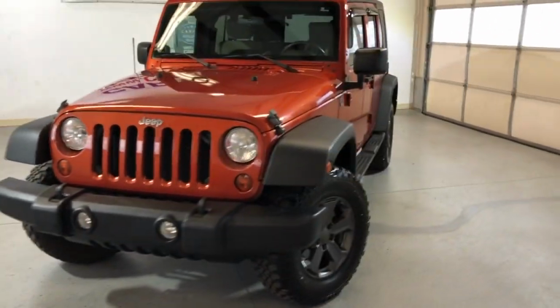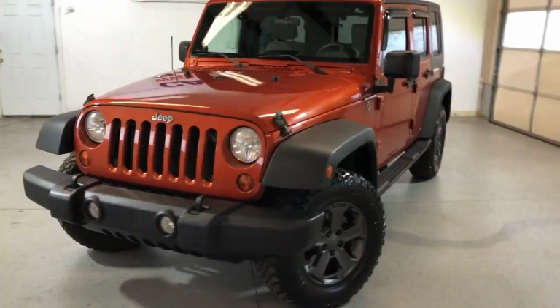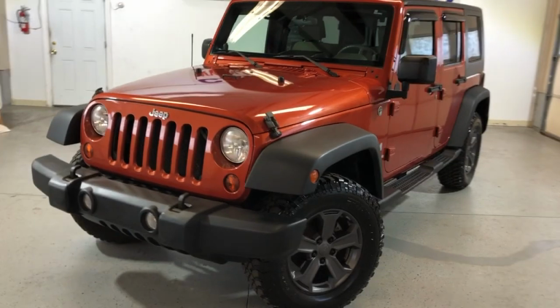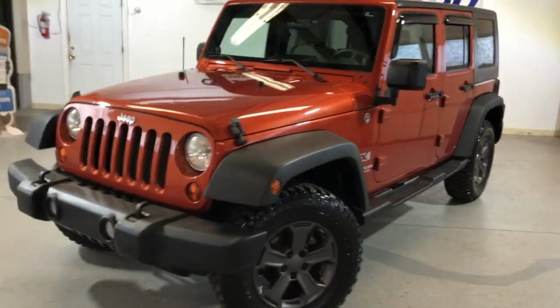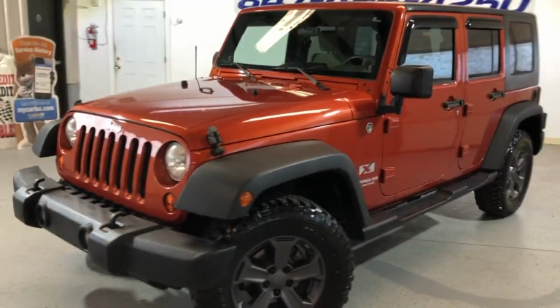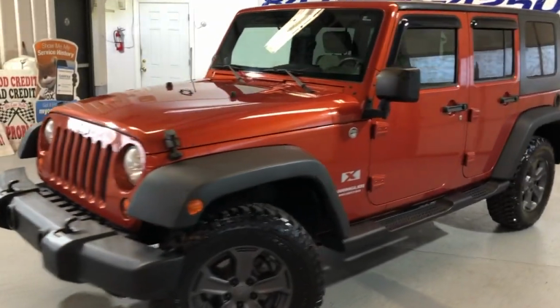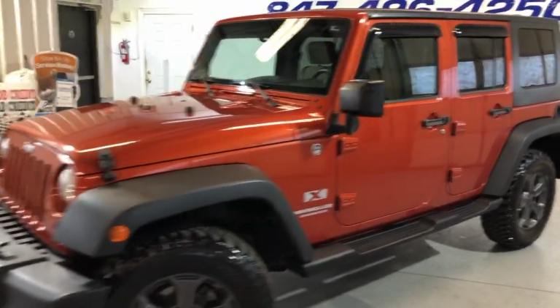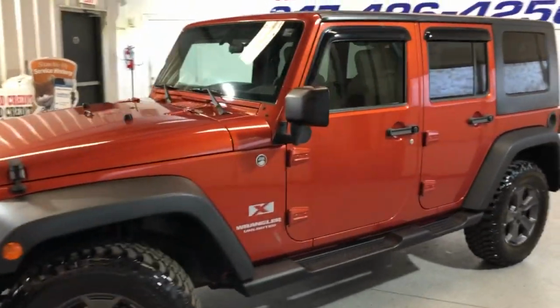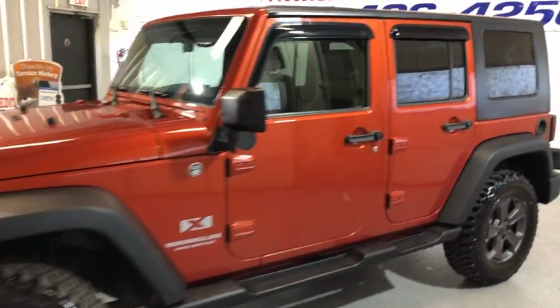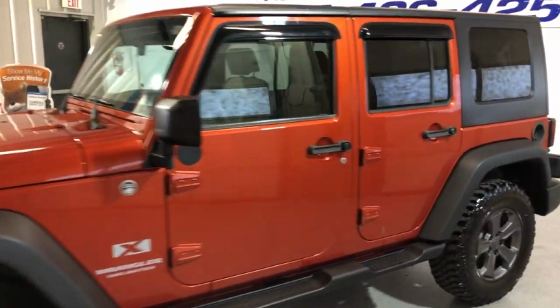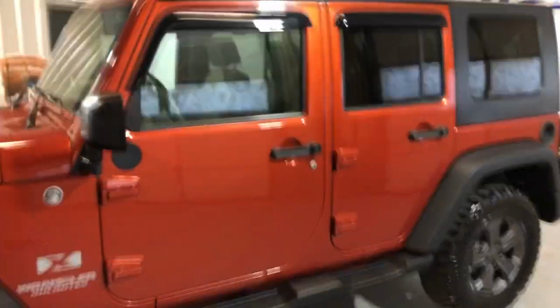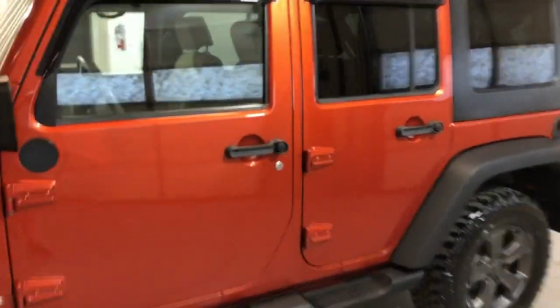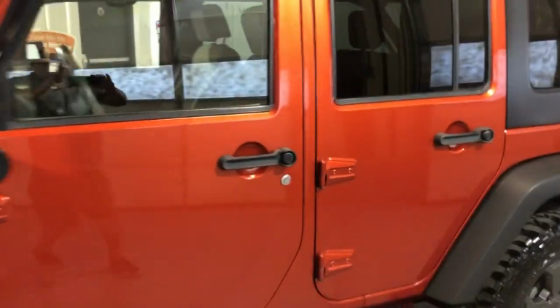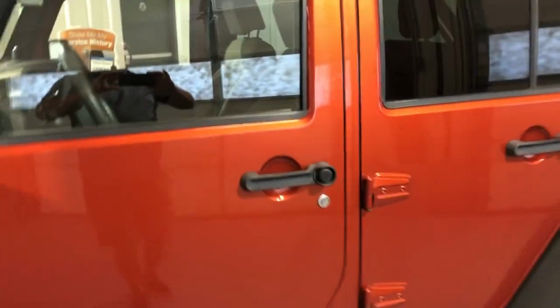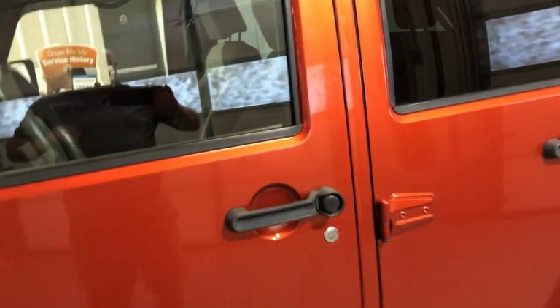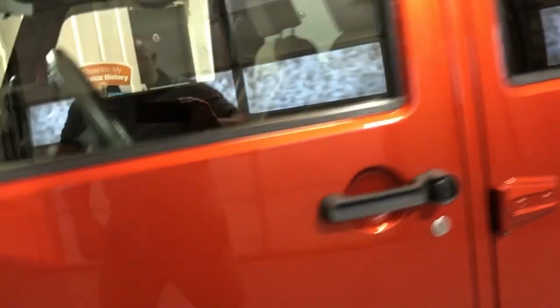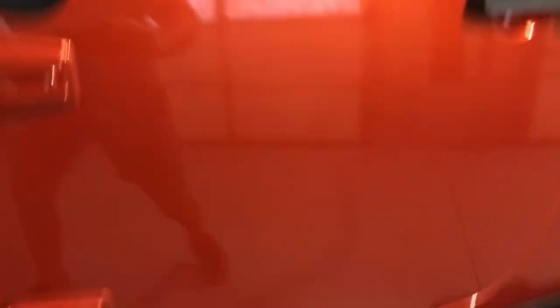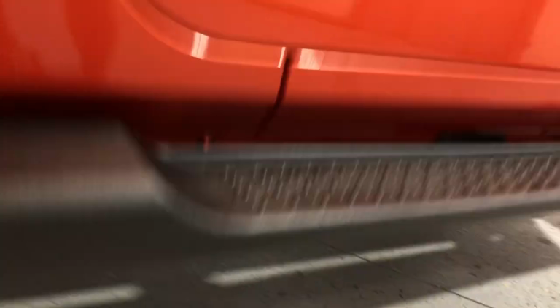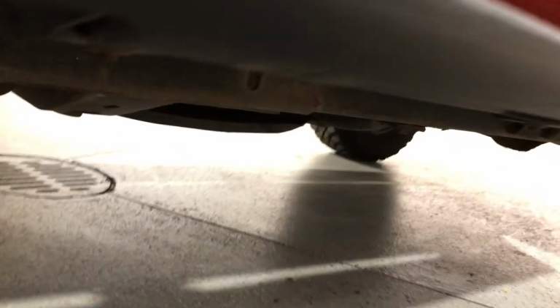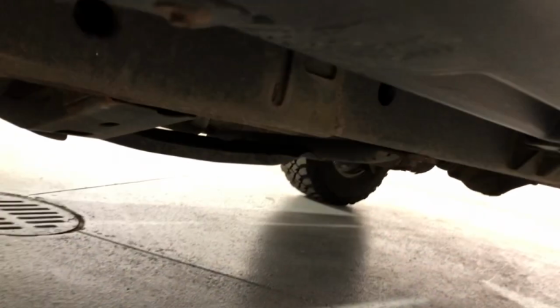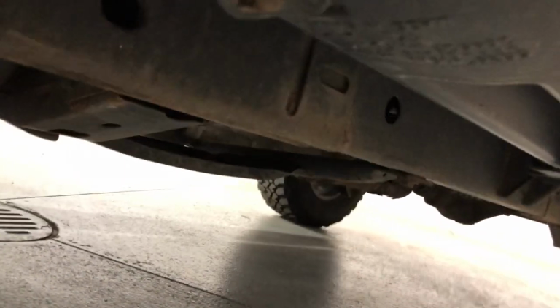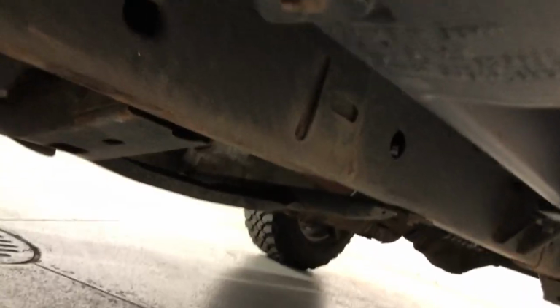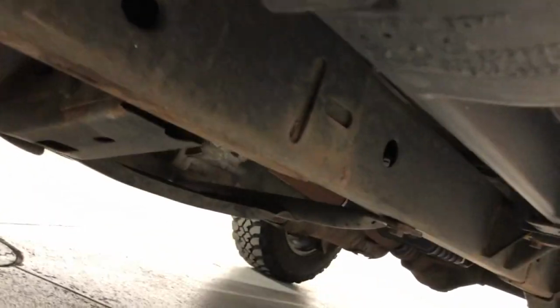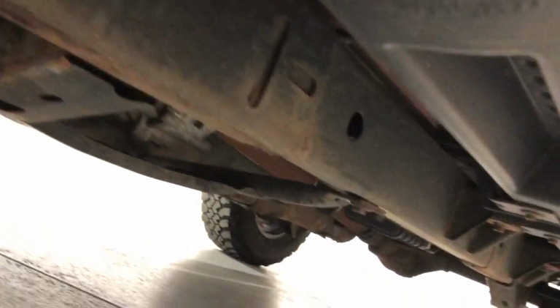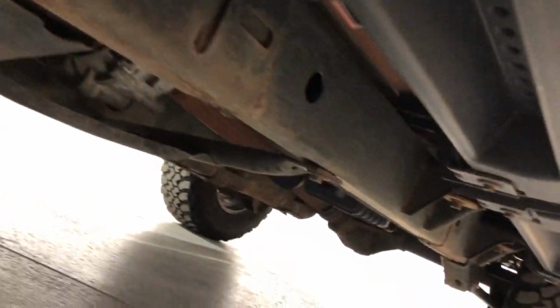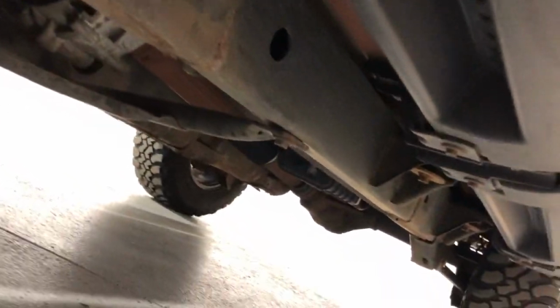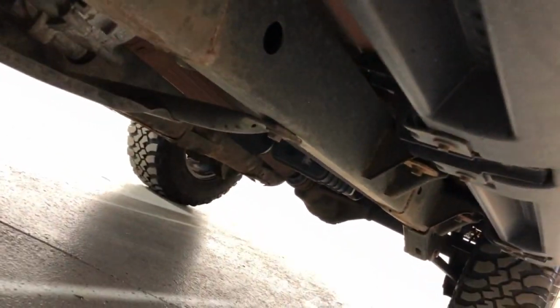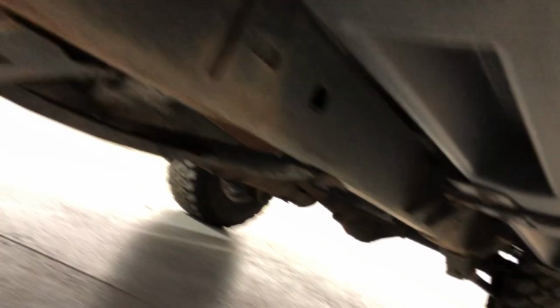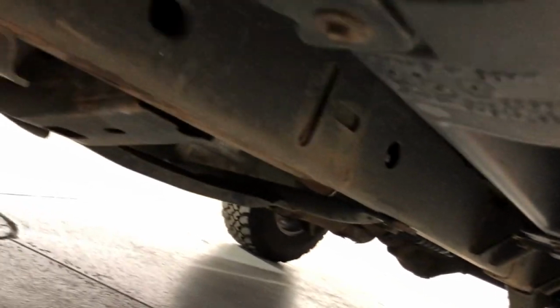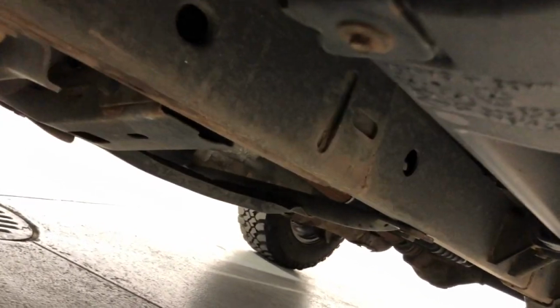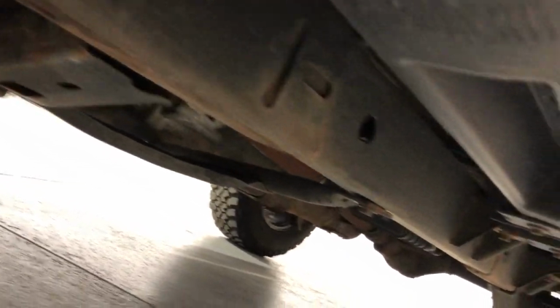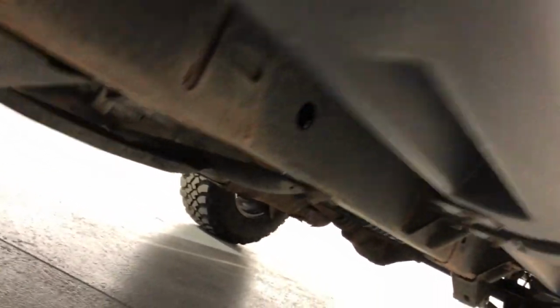Clean Carfax report, no accidents, 120,000 miles. I did pictures of the frame and a short video for you too — the frame is in great shape, no rust.